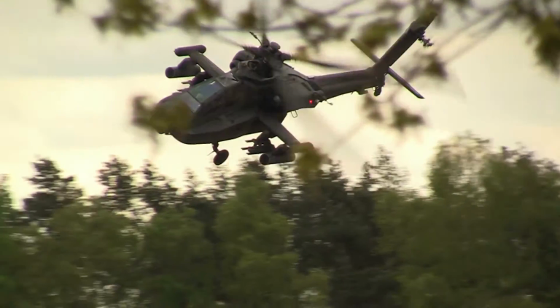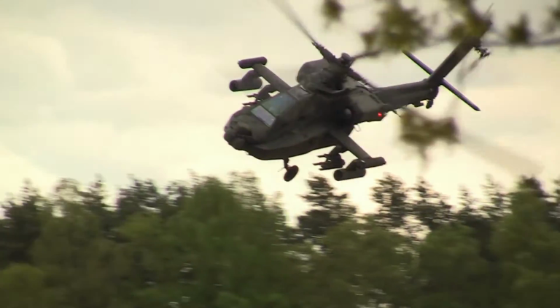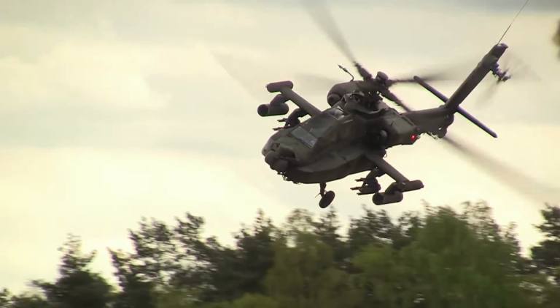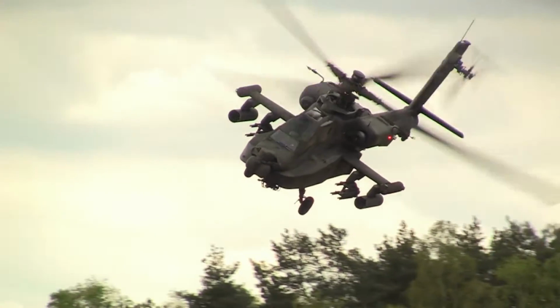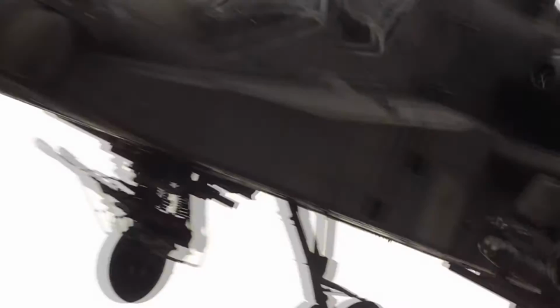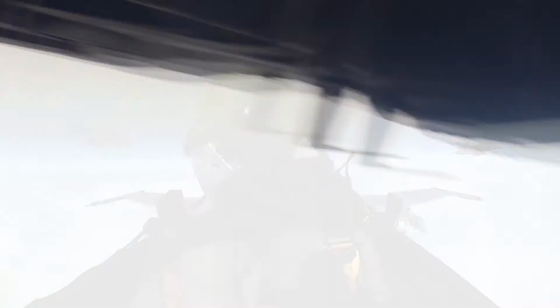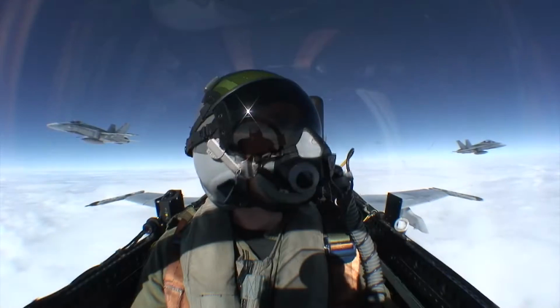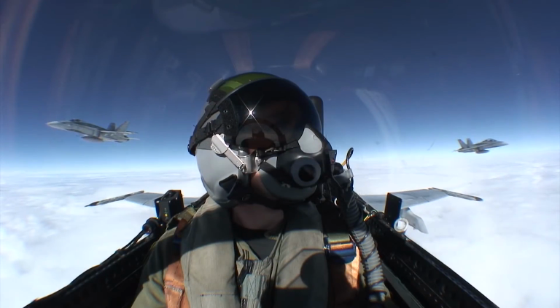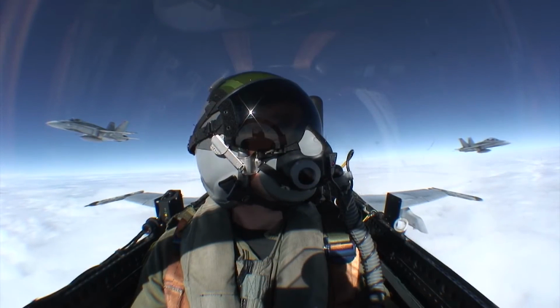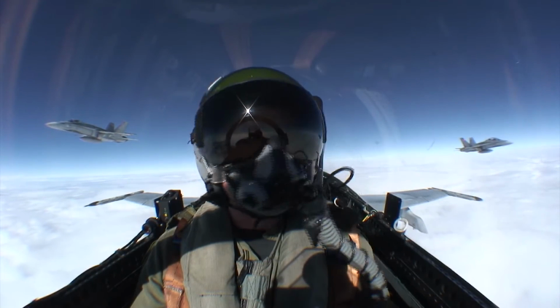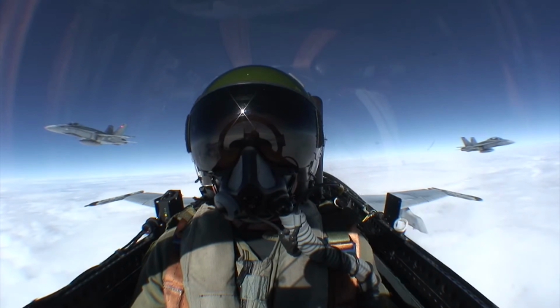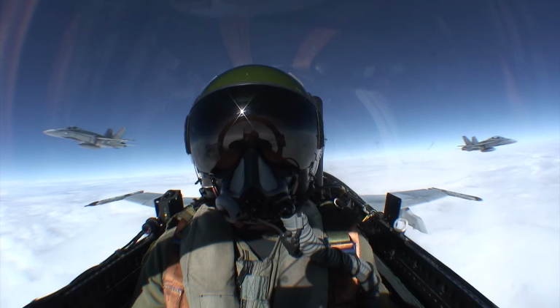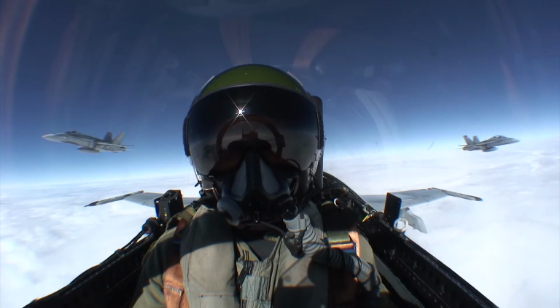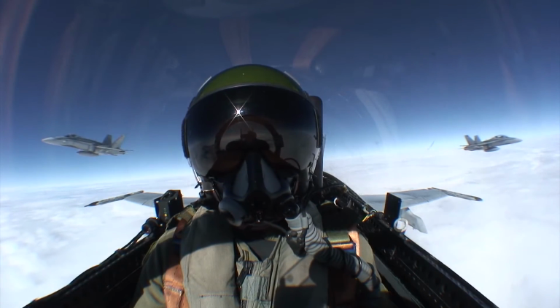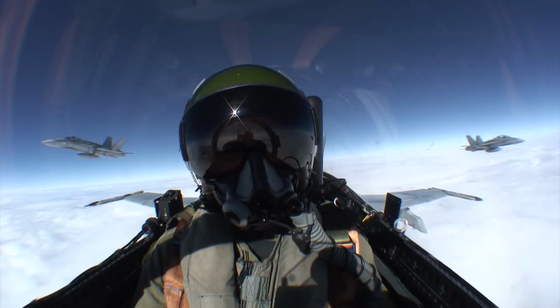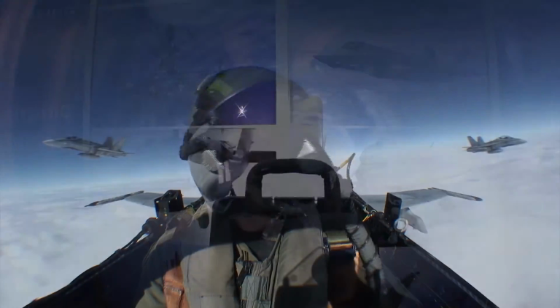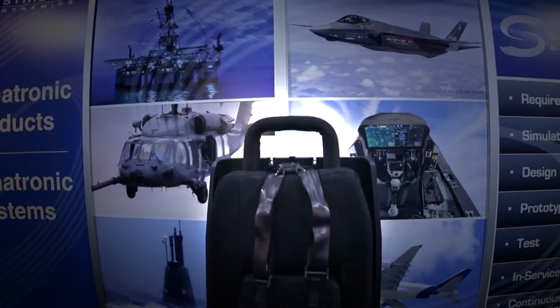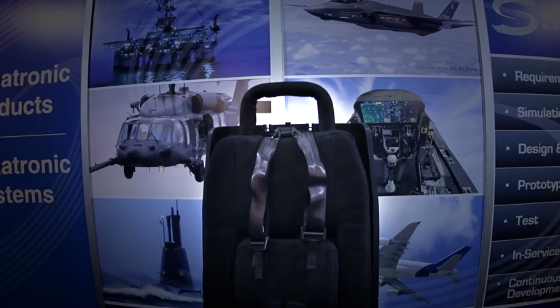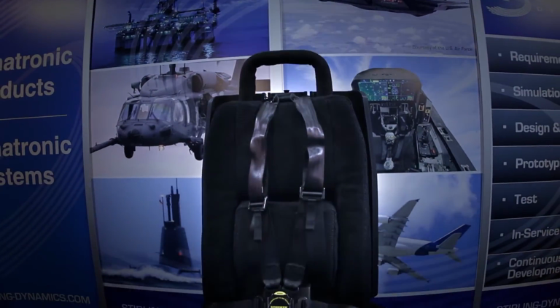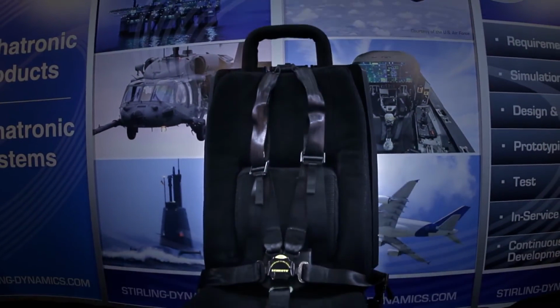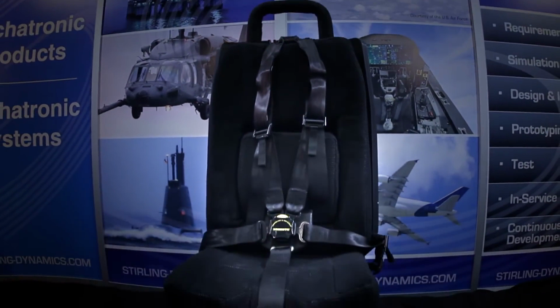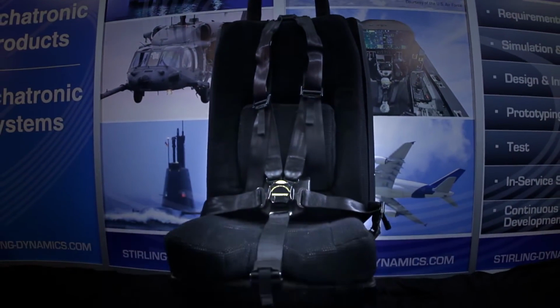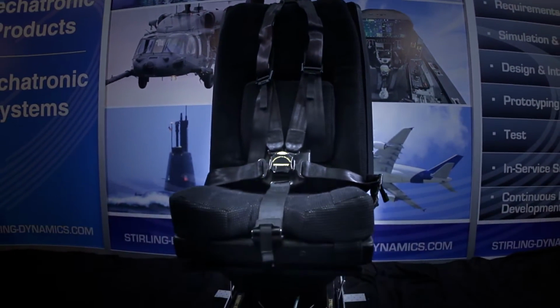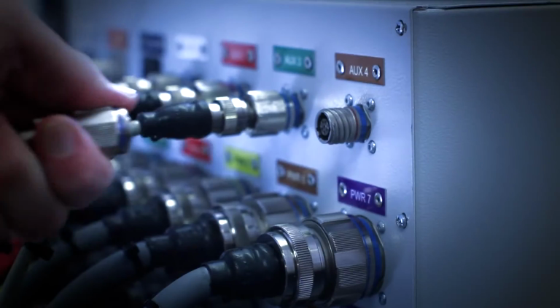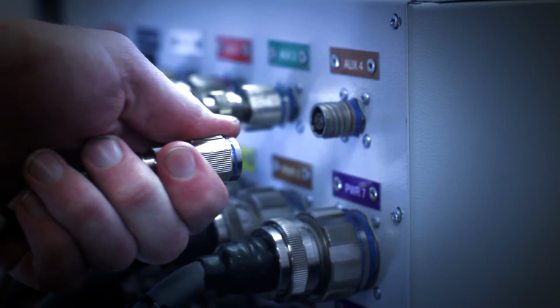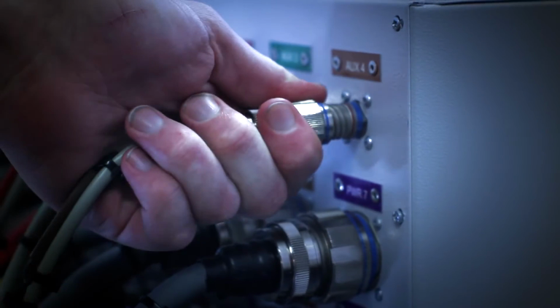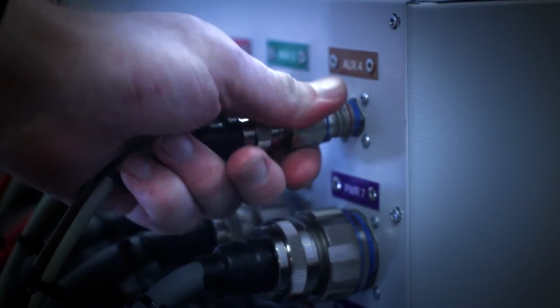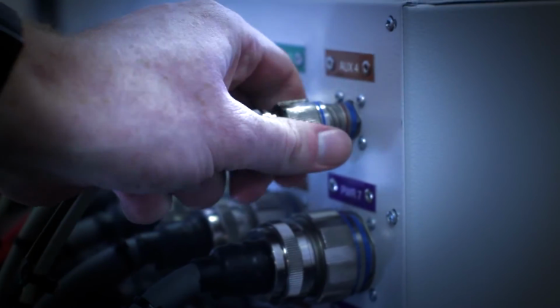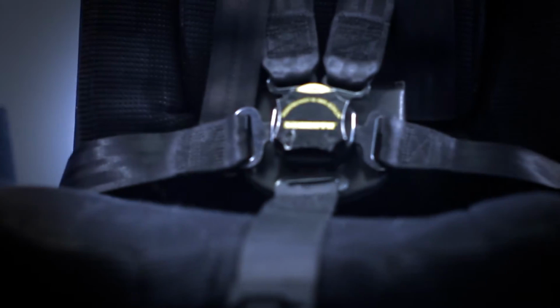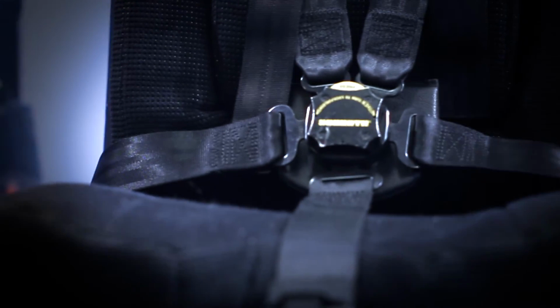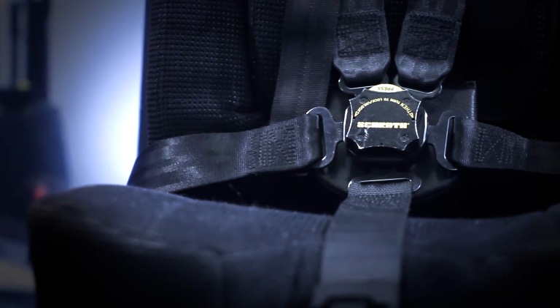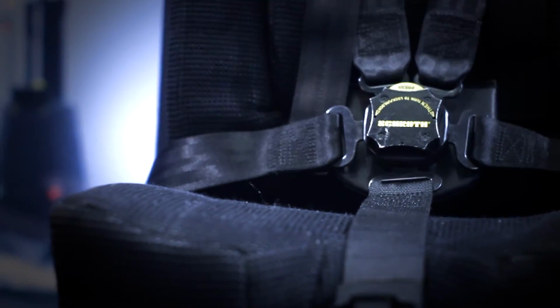Stirling Dynamics understands the need for cost-effective and innovative military pilot training. Stirling's G-Seats and systems offer some of the most advanced and compact motion queuing technology available today.